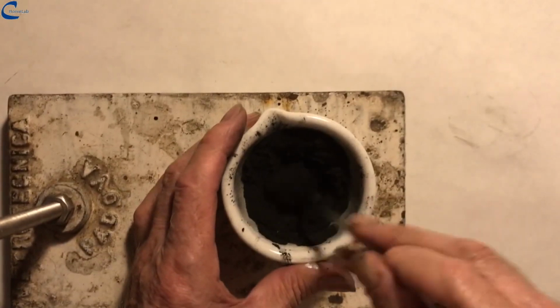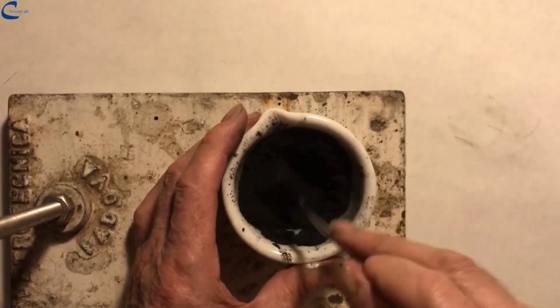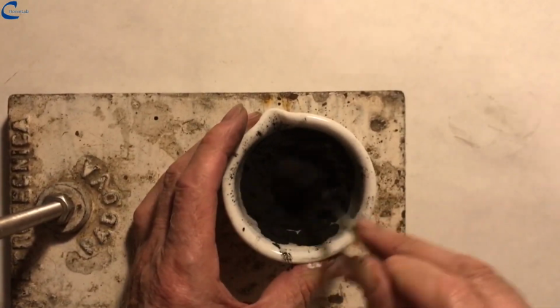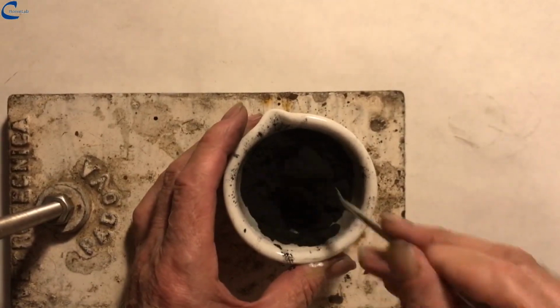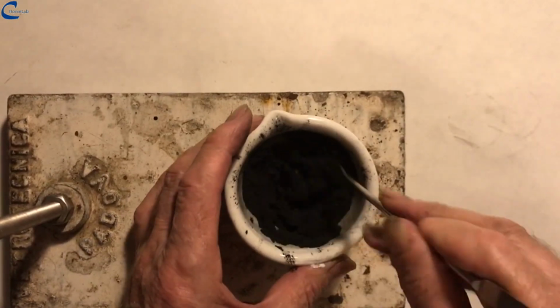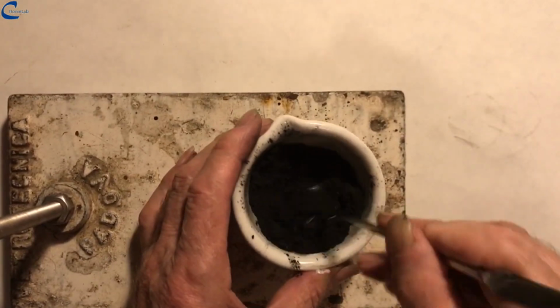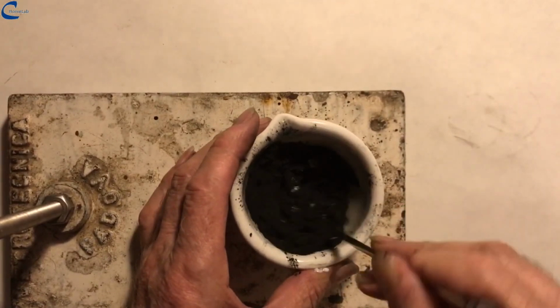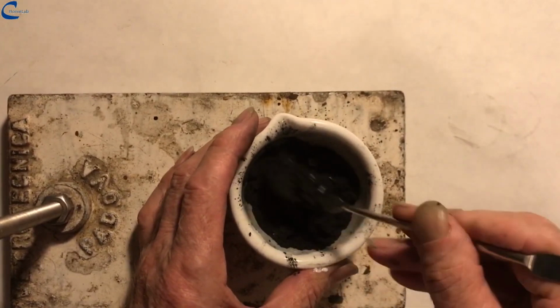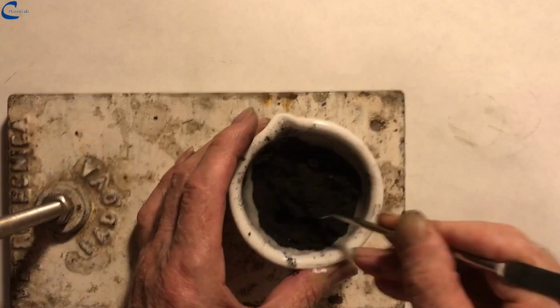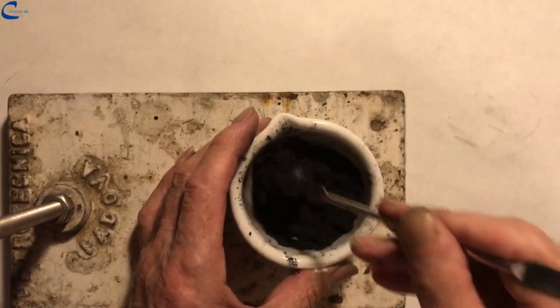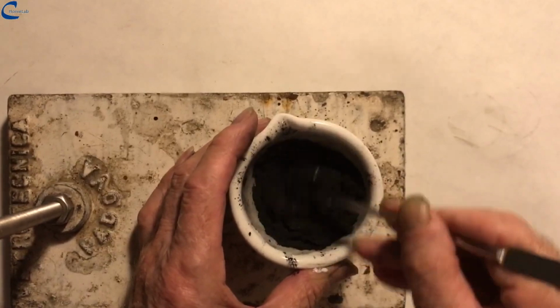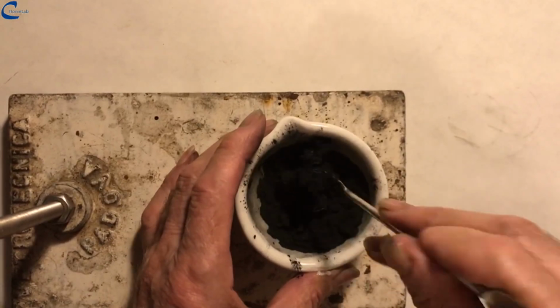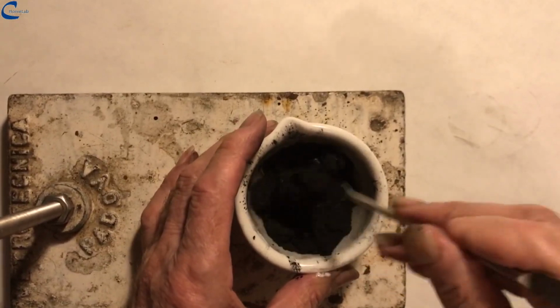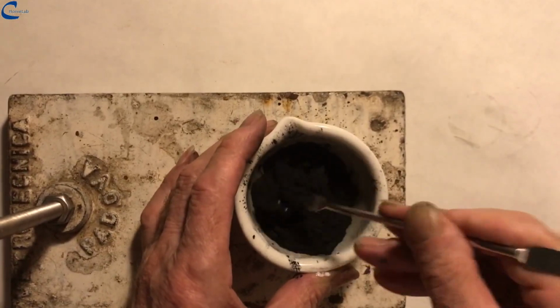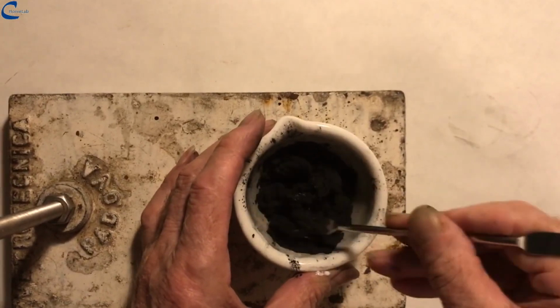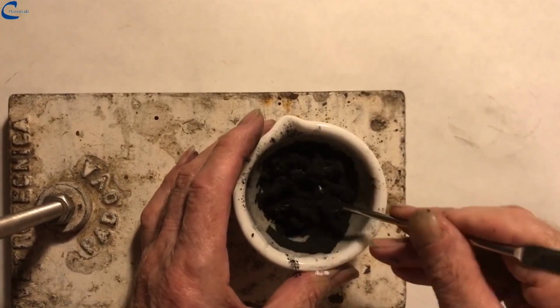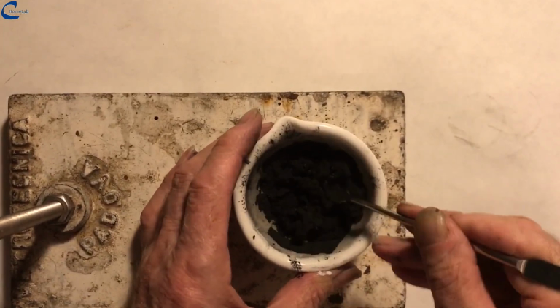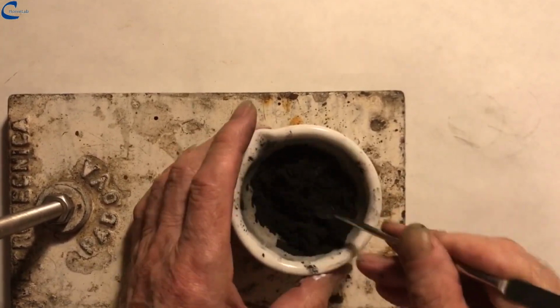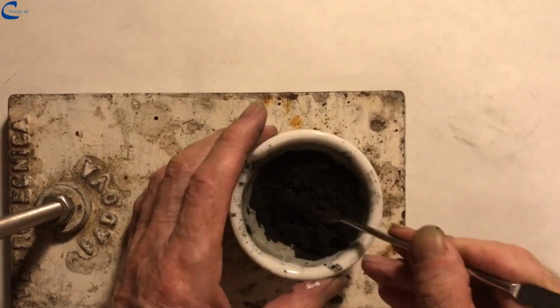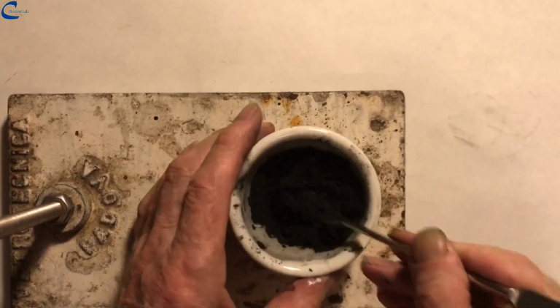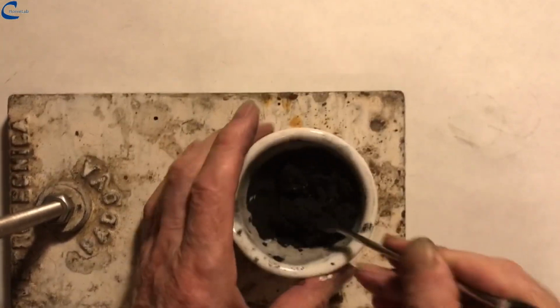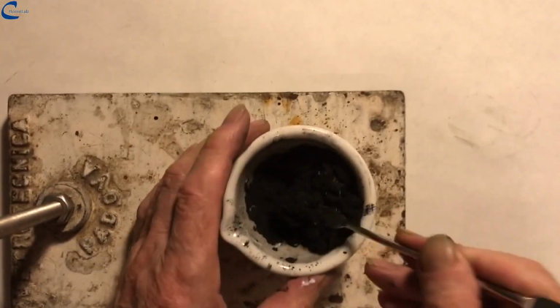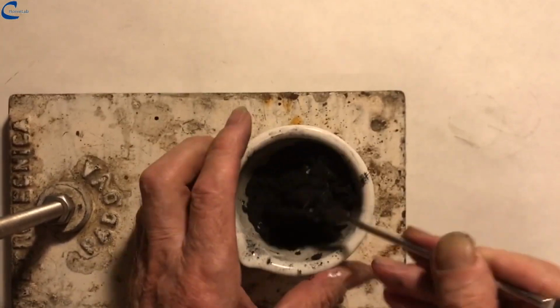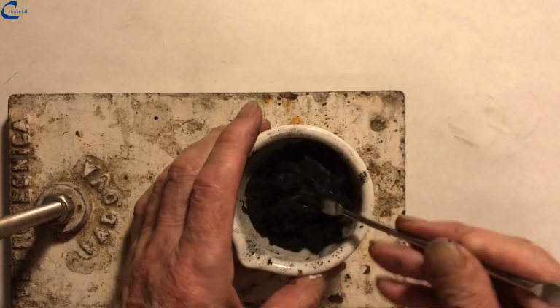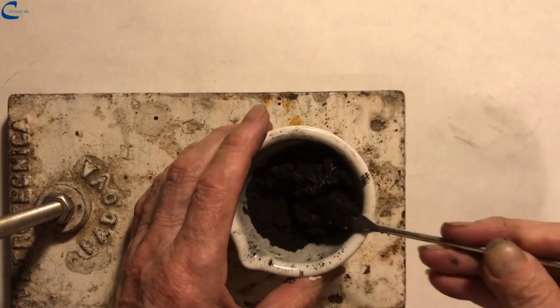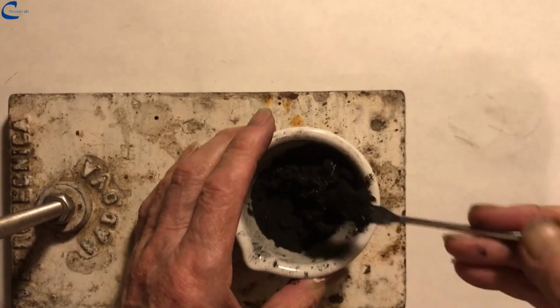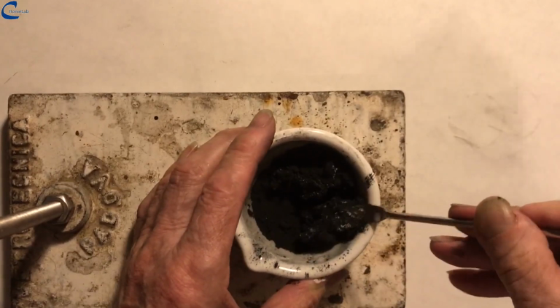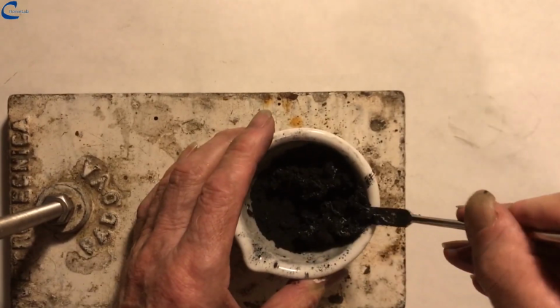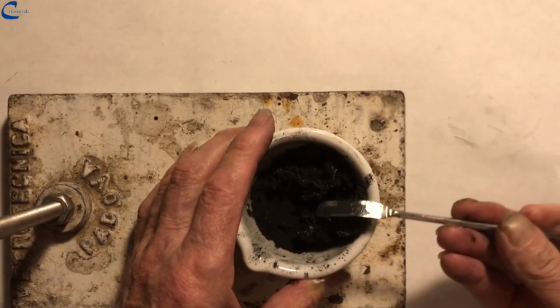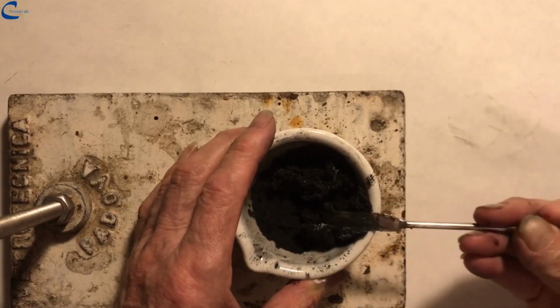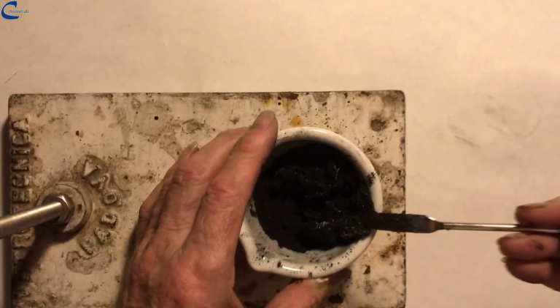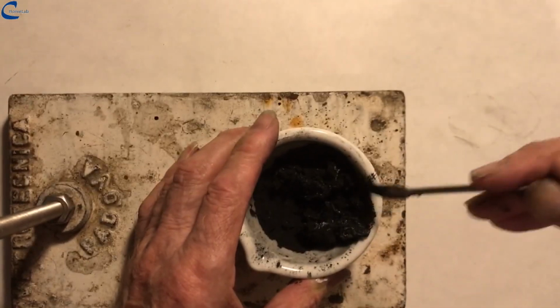If the glue used is excessive, there will be an increase in electrical resistance of the graphite sheet. If the amount is low, the sheet will have poor mechanical strength, with a tendency to present cracks.